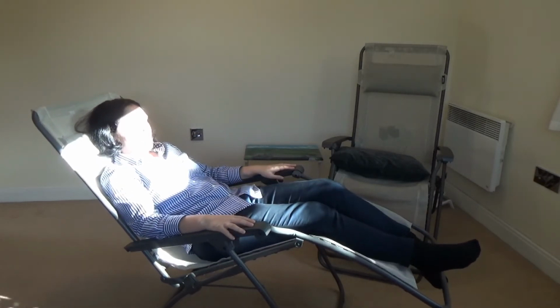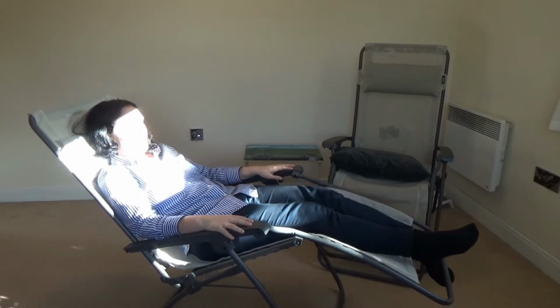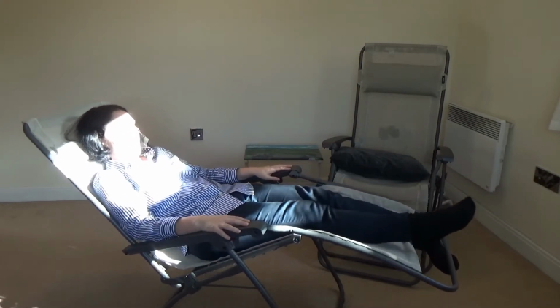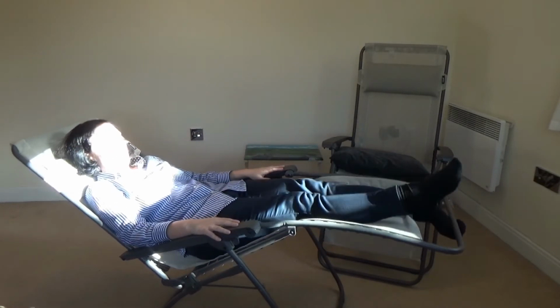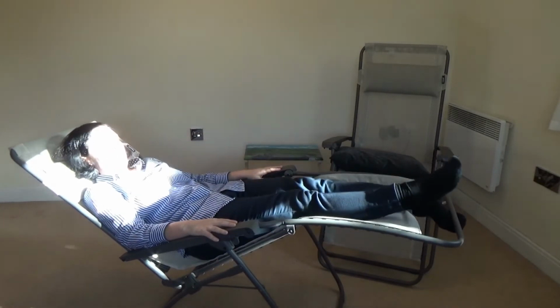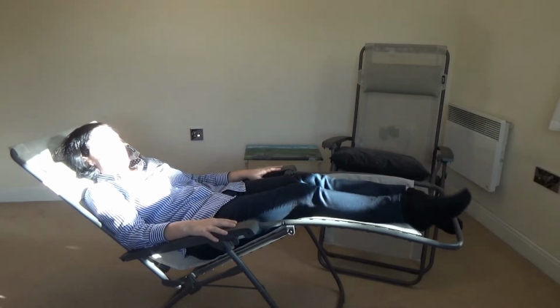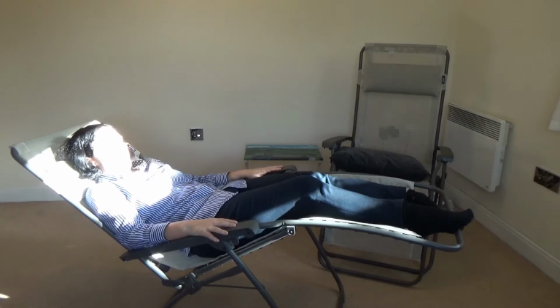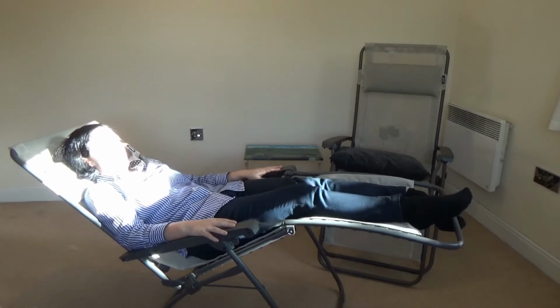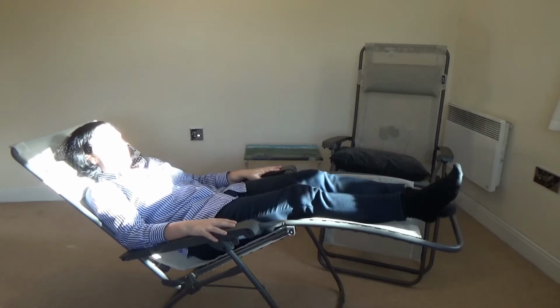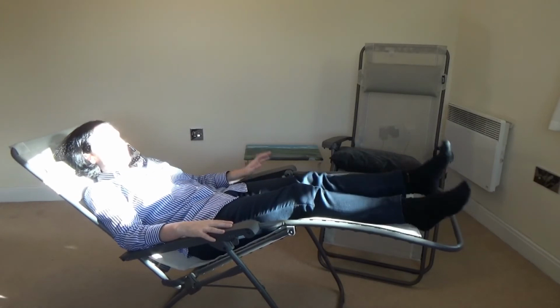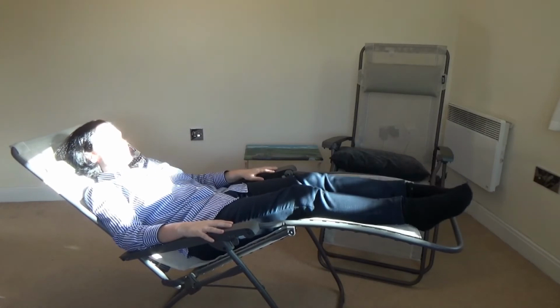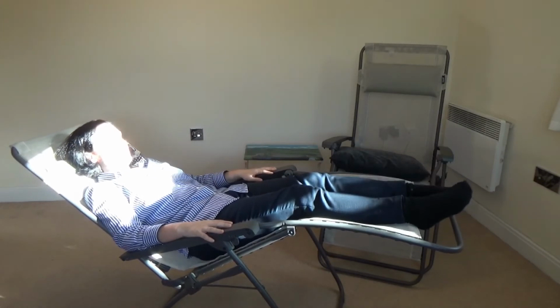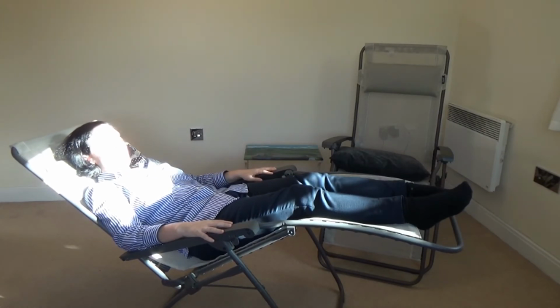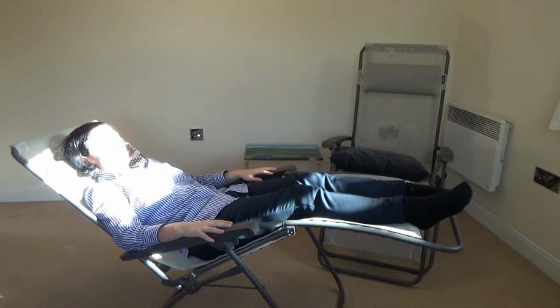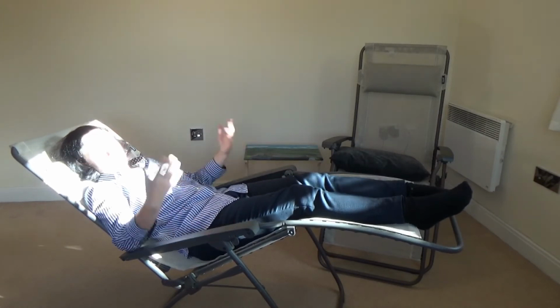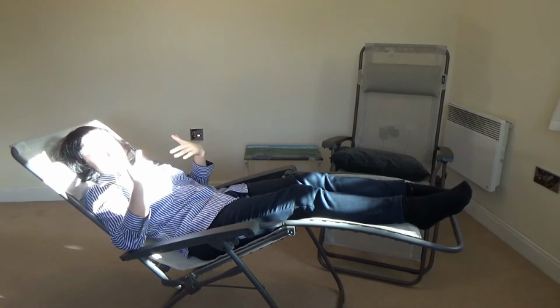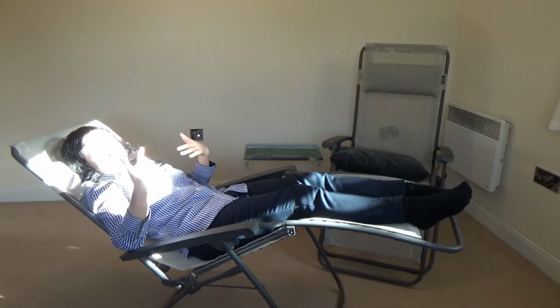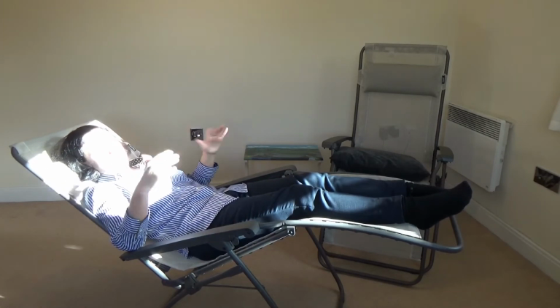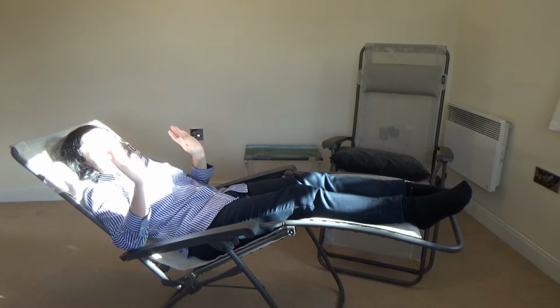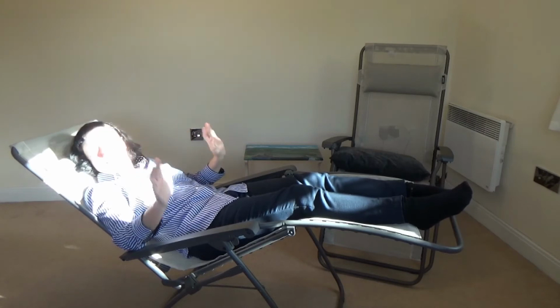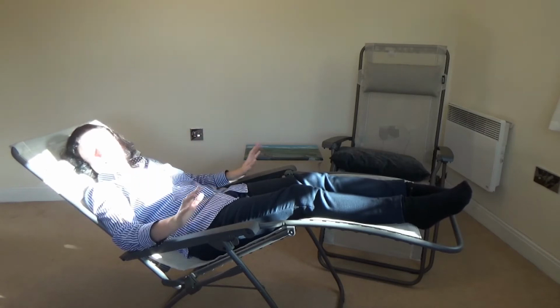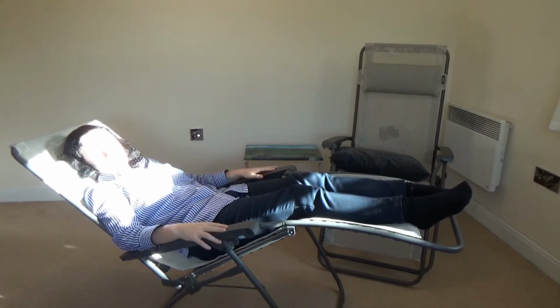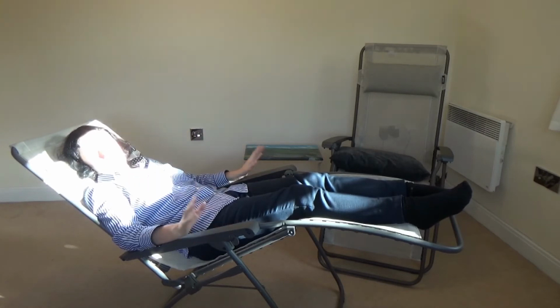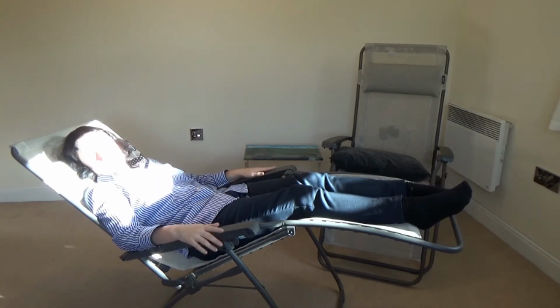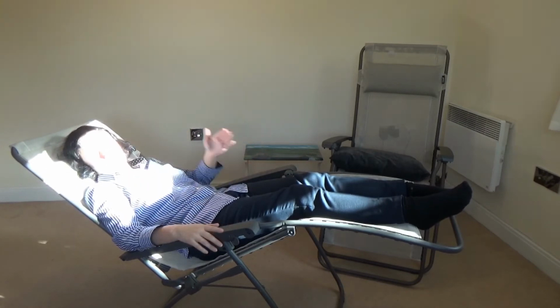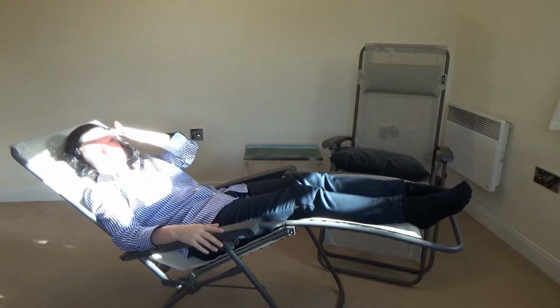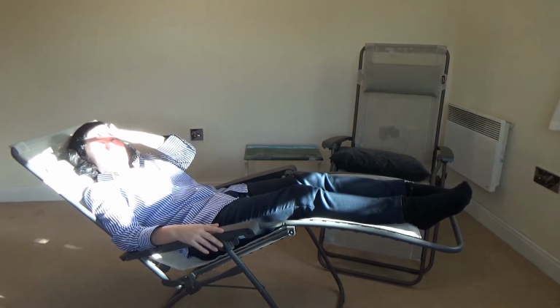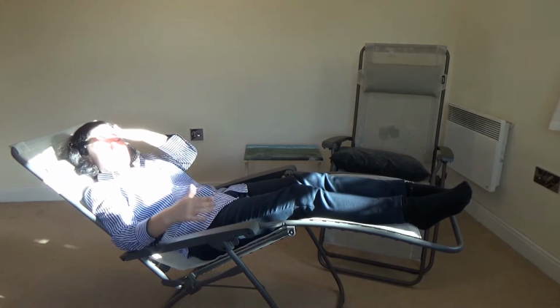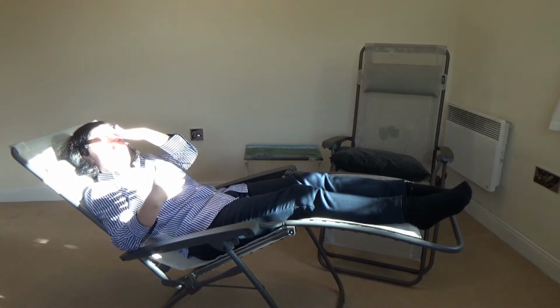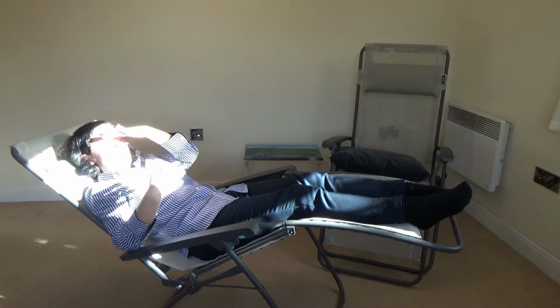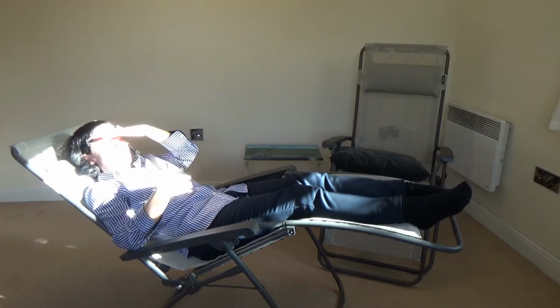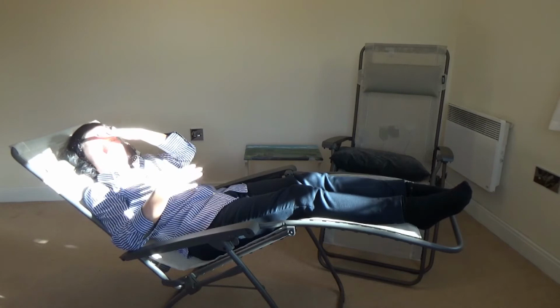My feet aren't that big so I have to manage it like this. This is the most reclined position — the zero gravity position.